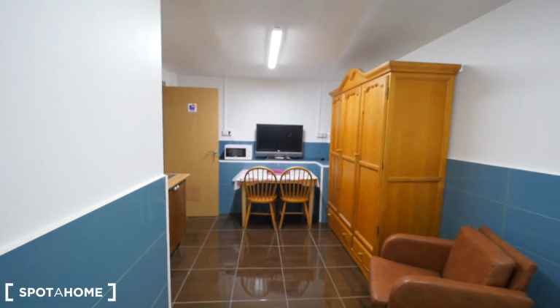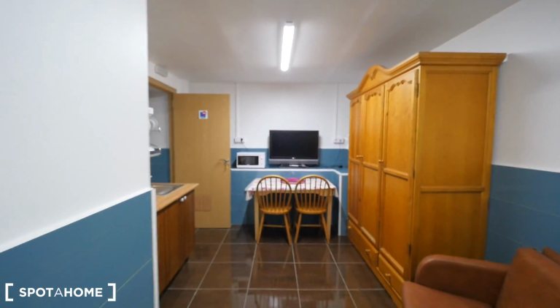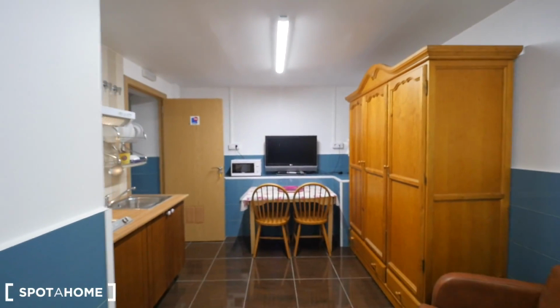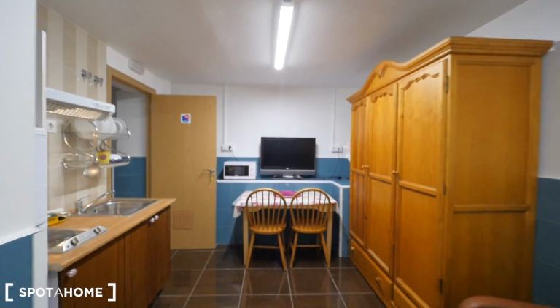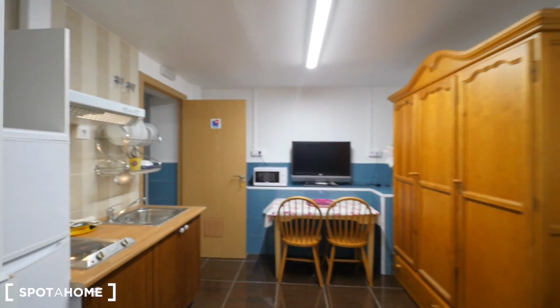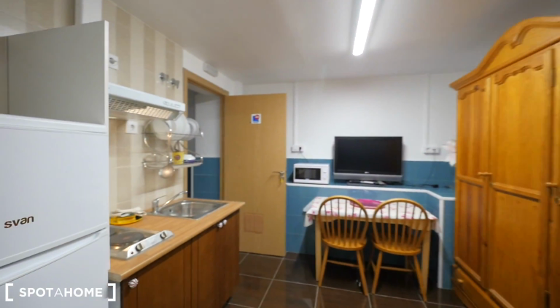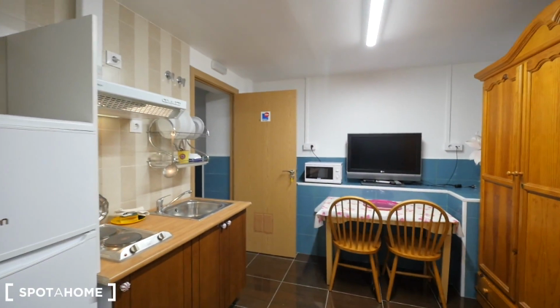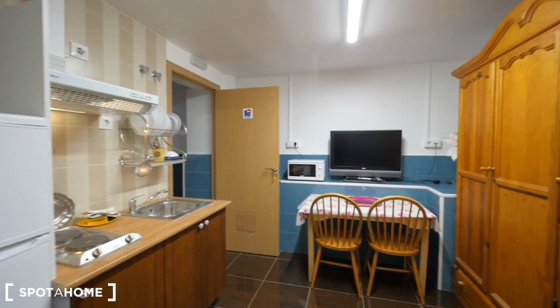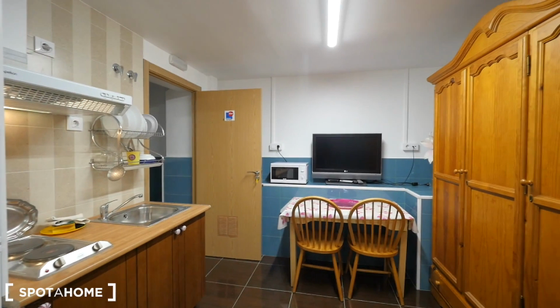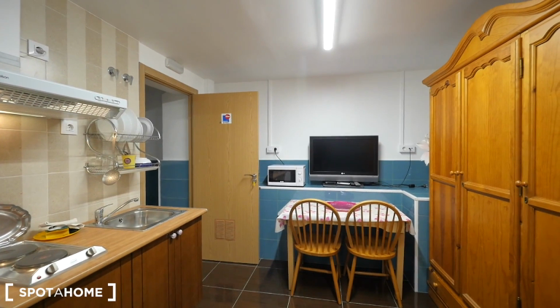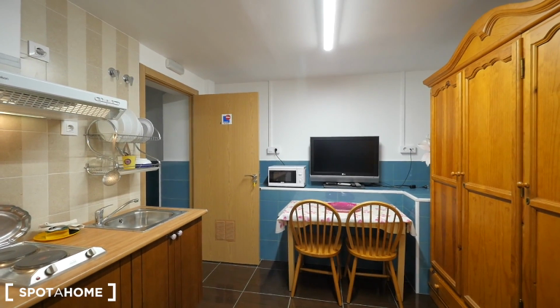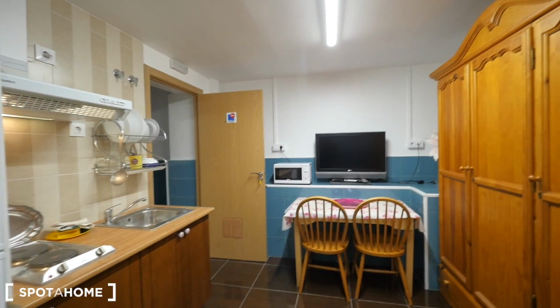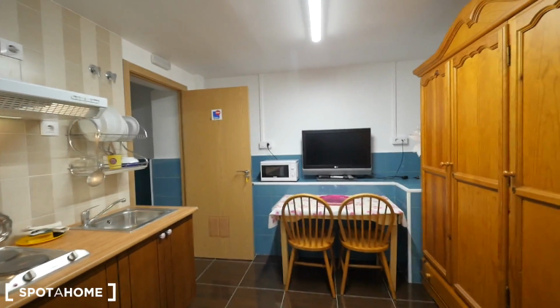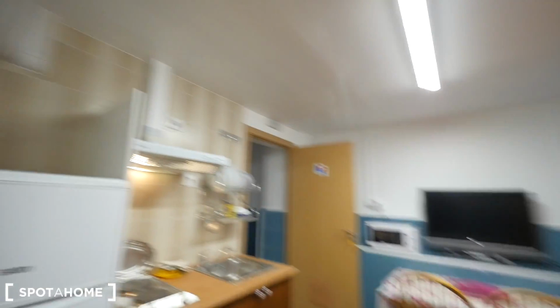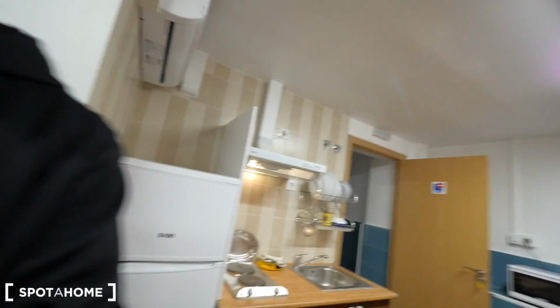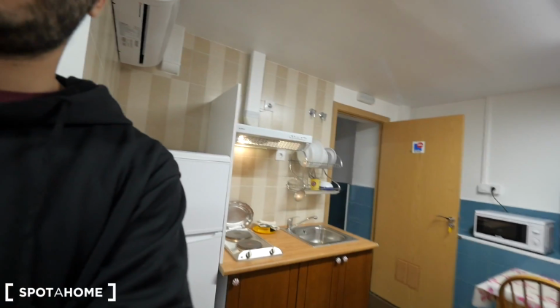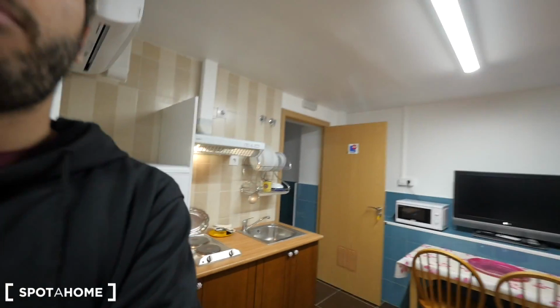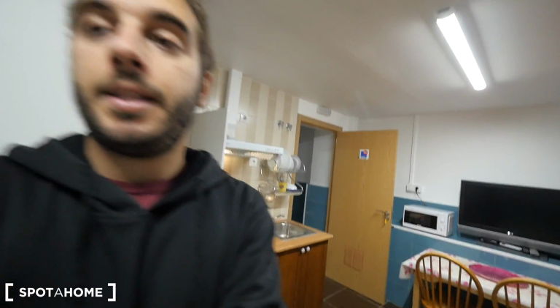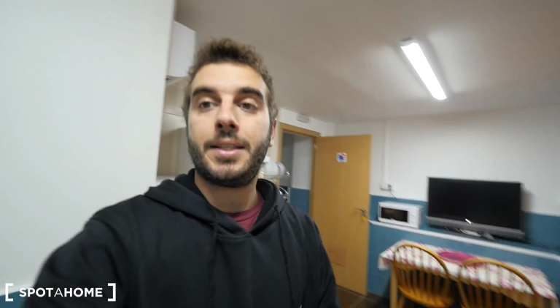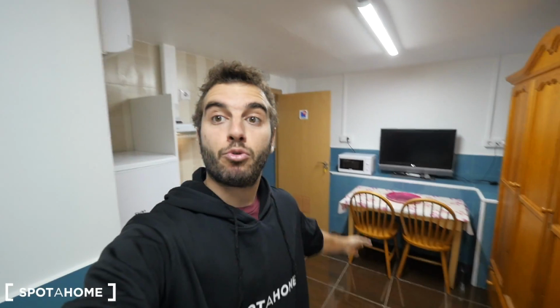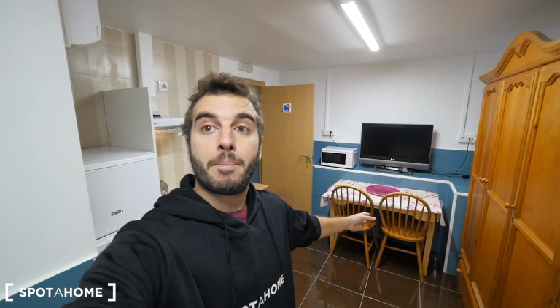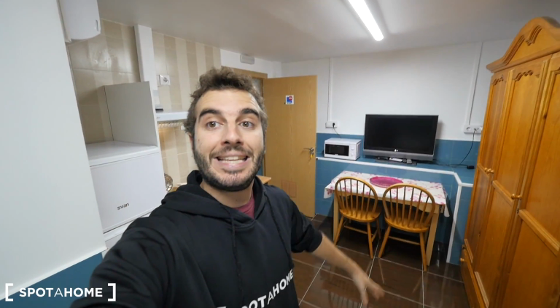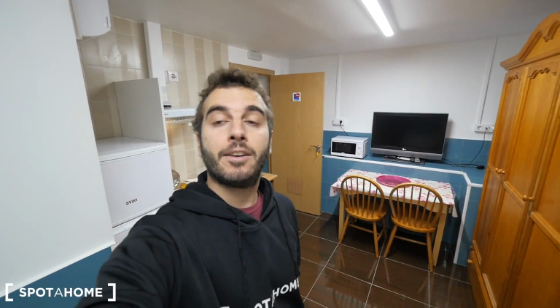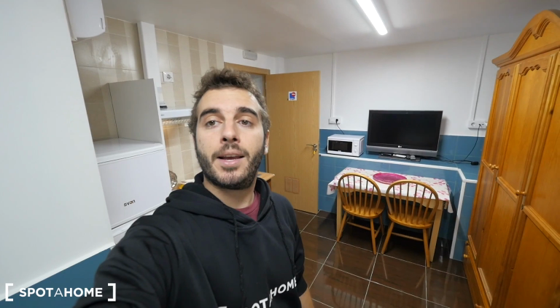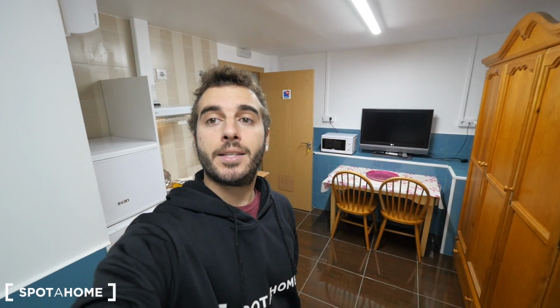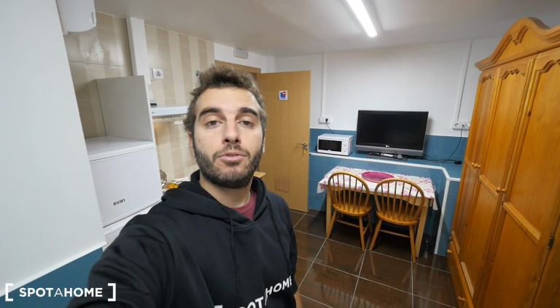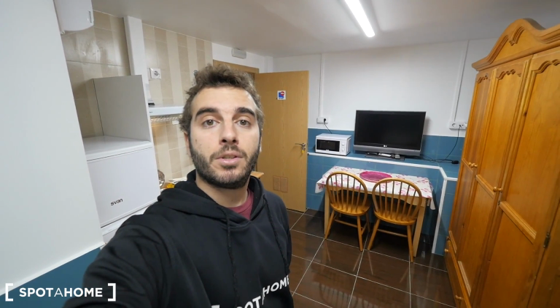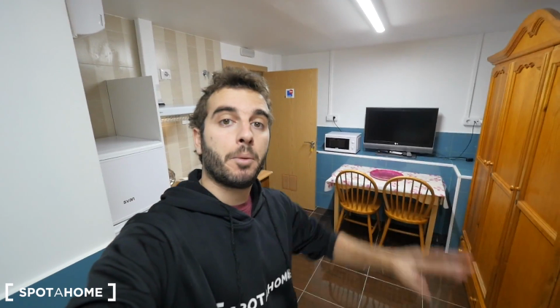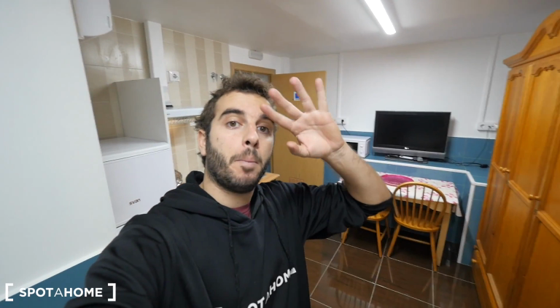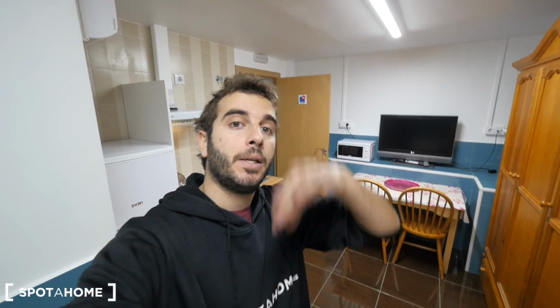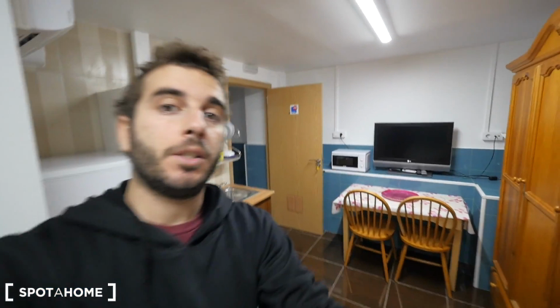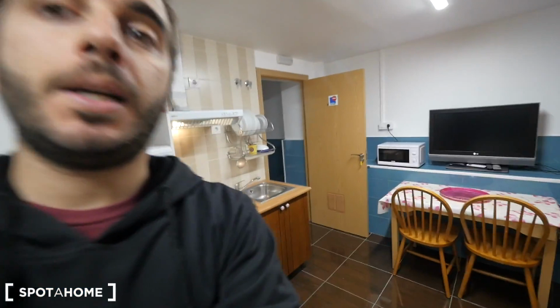This small apartment is for one student, one person. That's it, guys. Hope you like it — this is studio number 8. See you soon, see you guys.